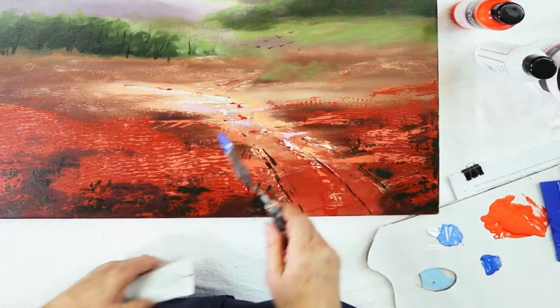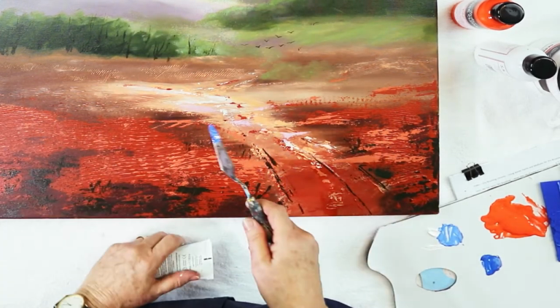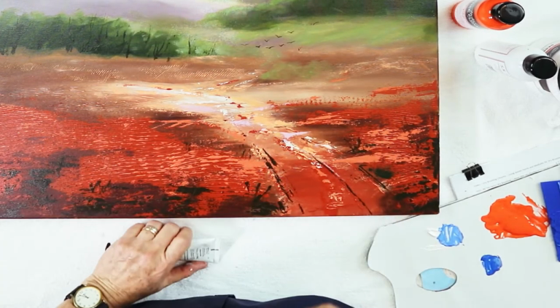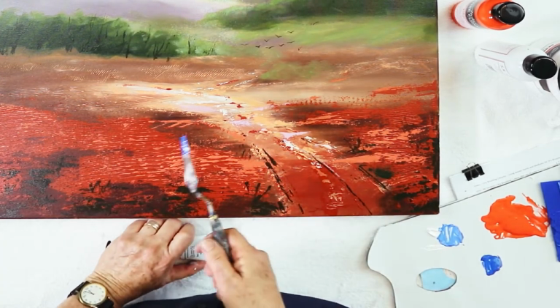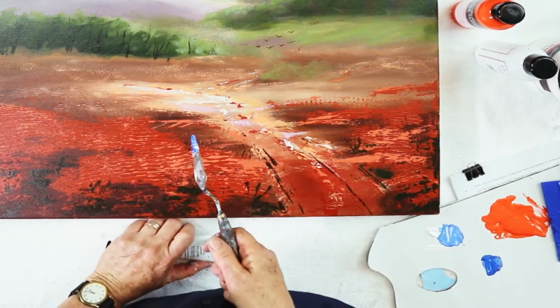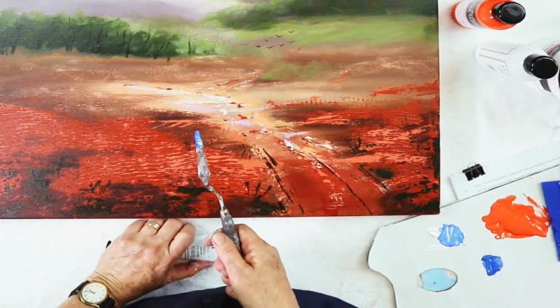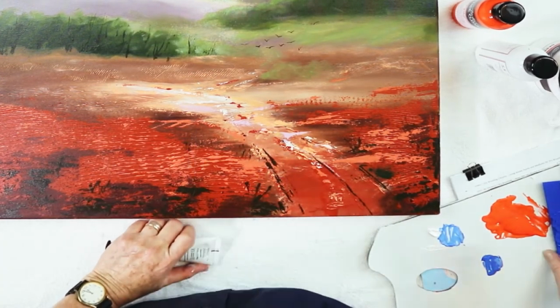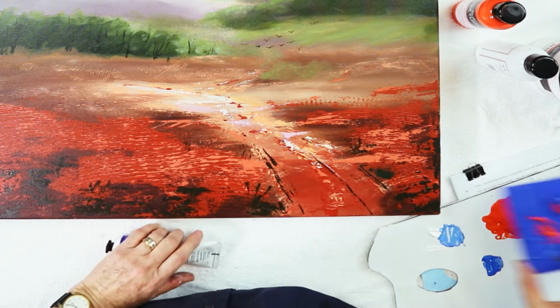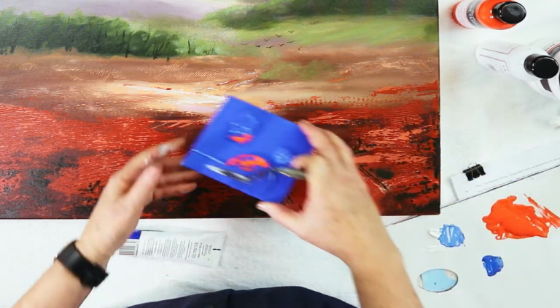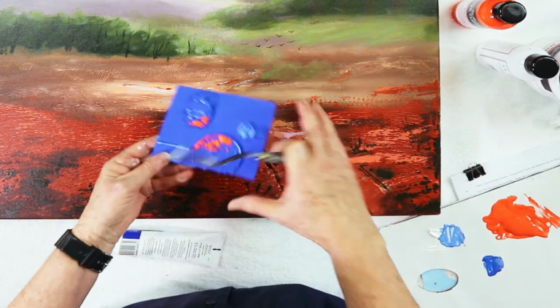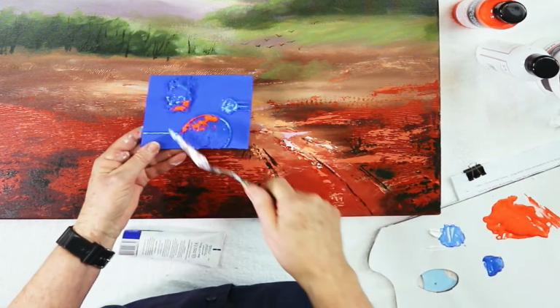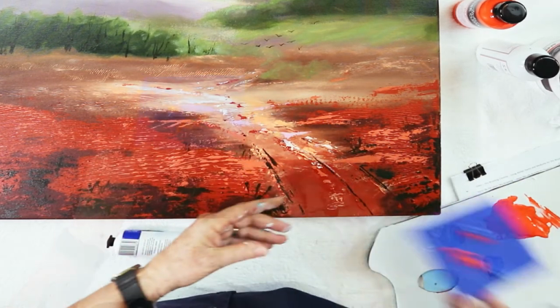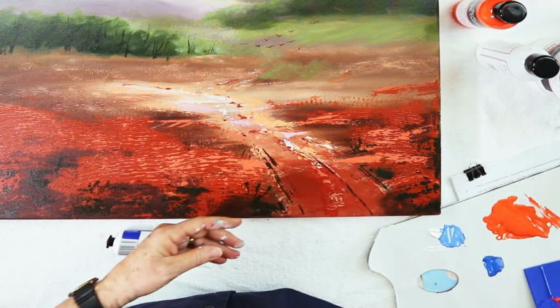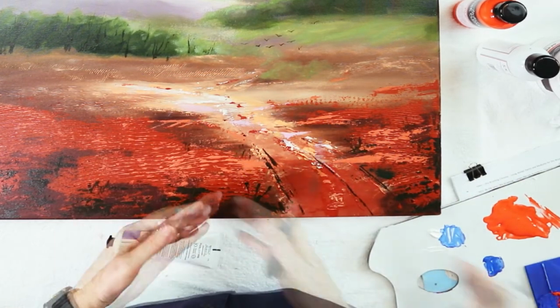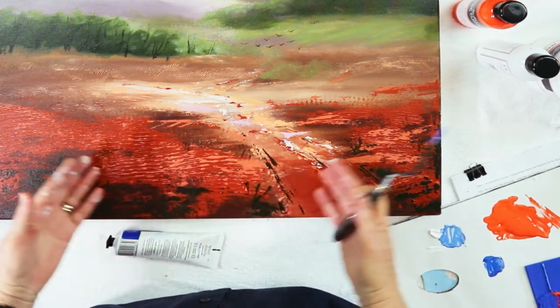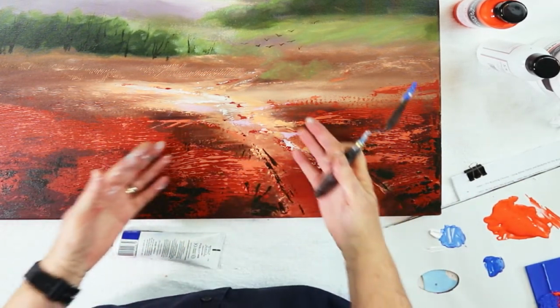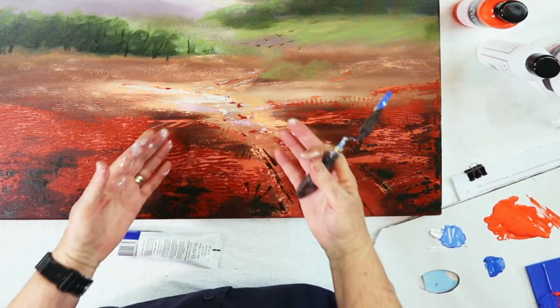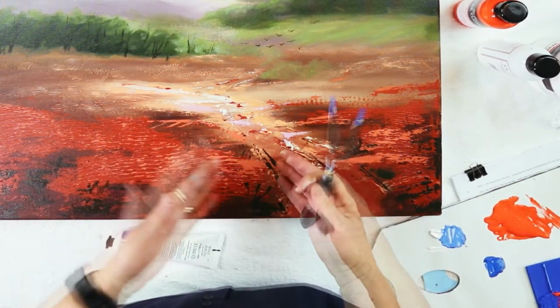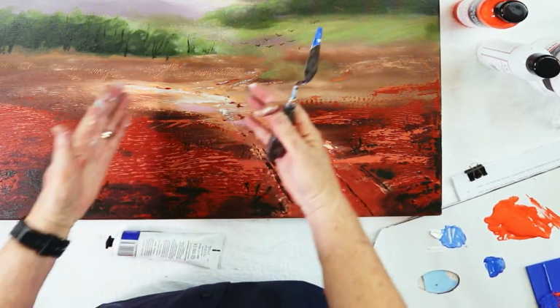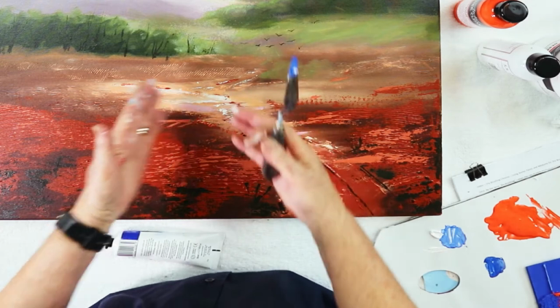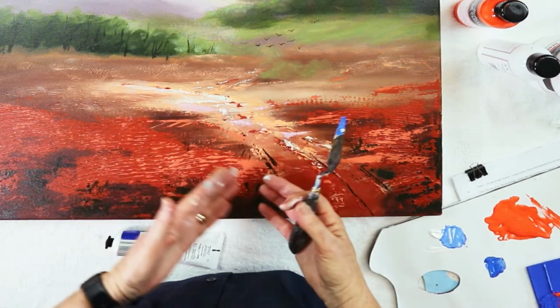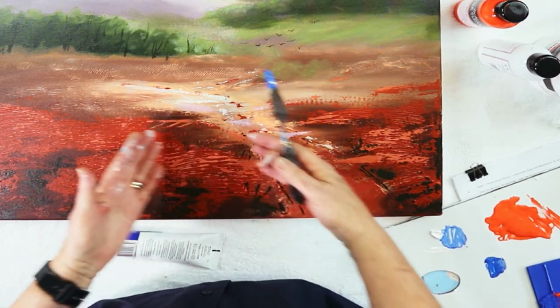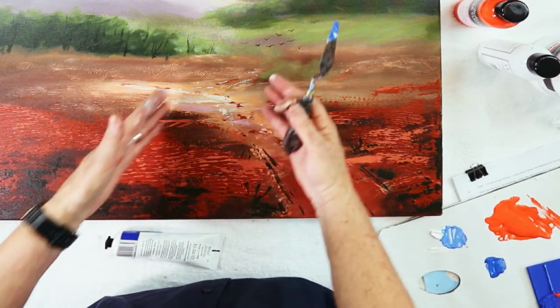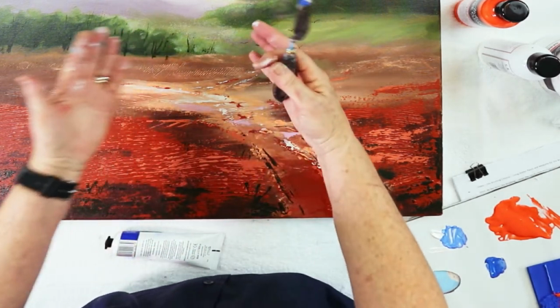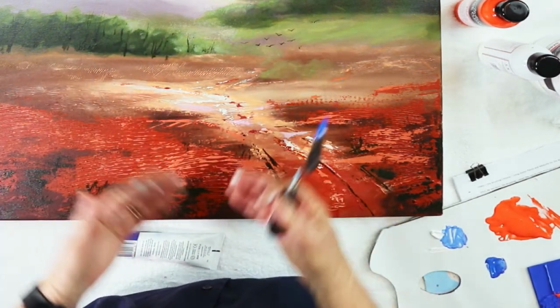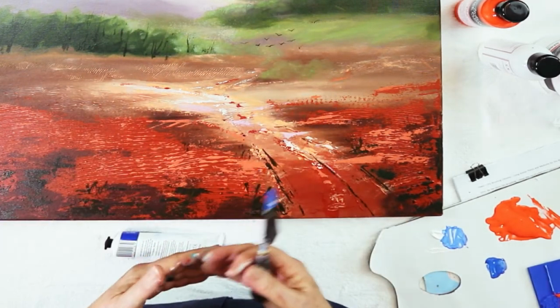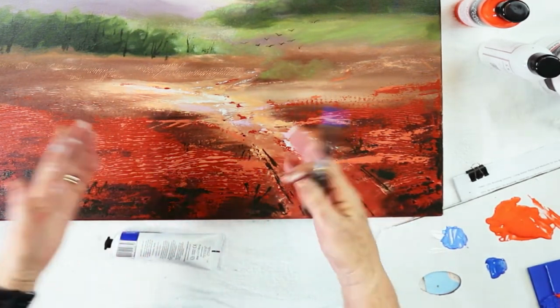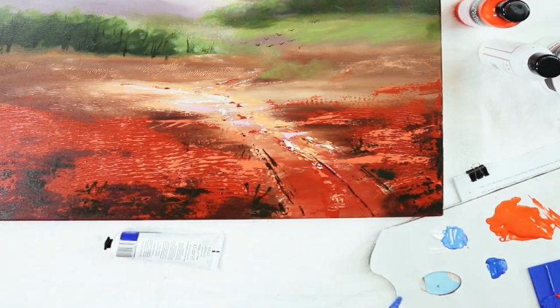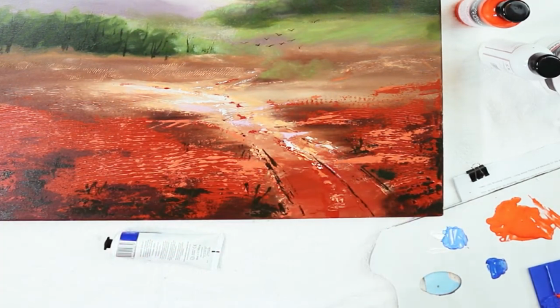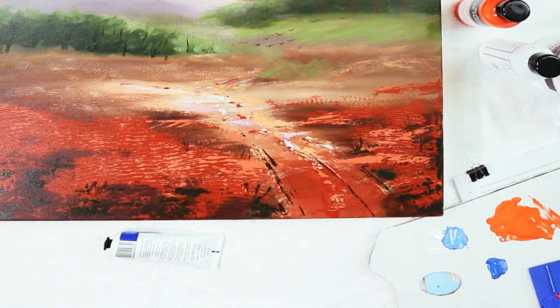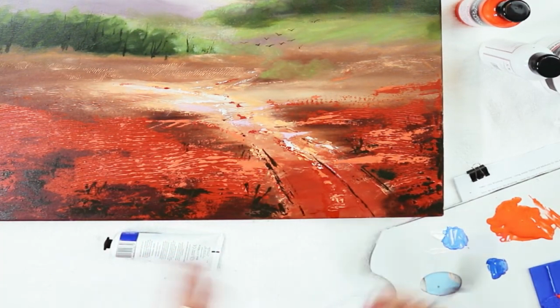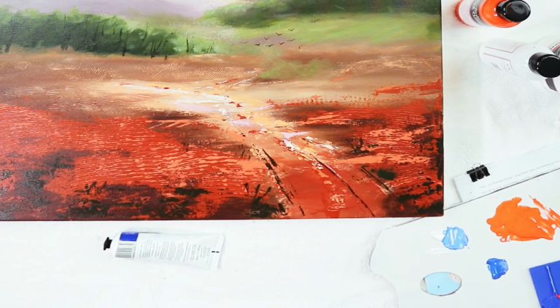It's very important, firstly with your dry brushing, to consider your choice of colour, and secondly to consider the tone when you're manipulating your use of dry brushing in the total work.